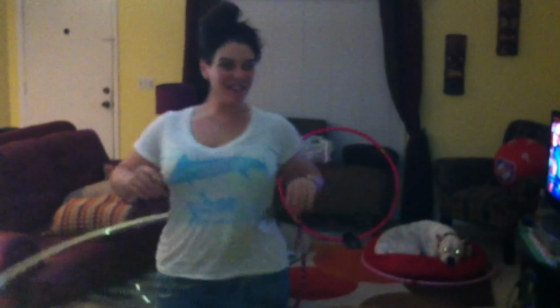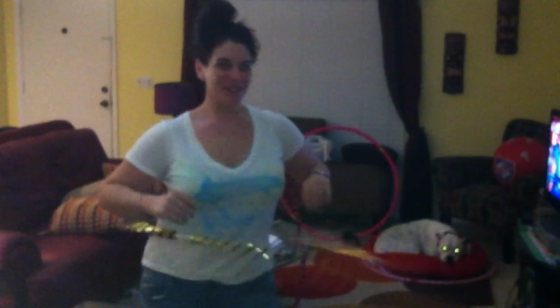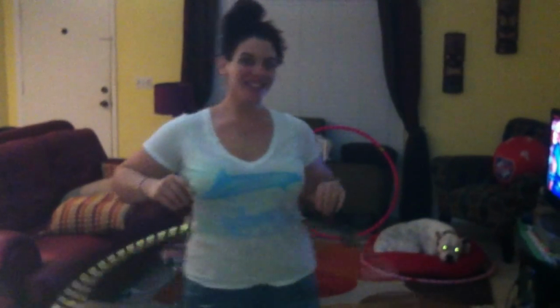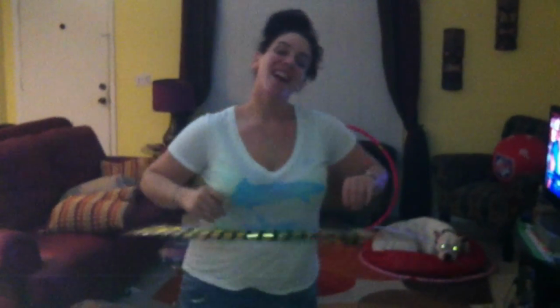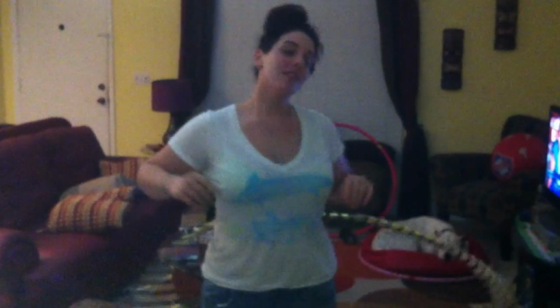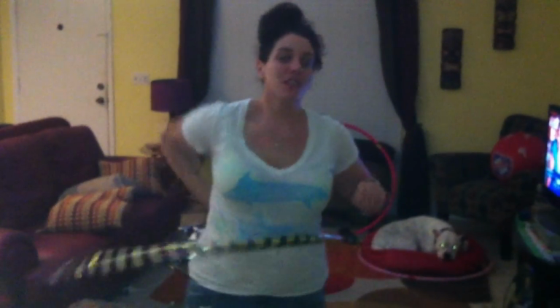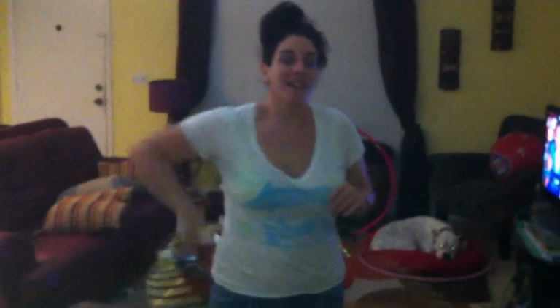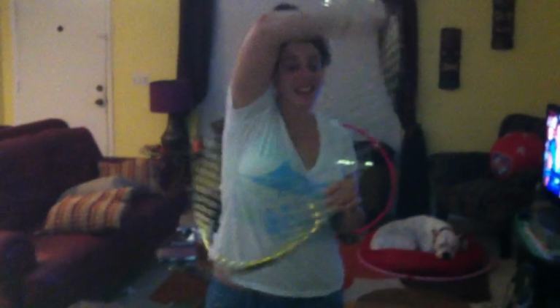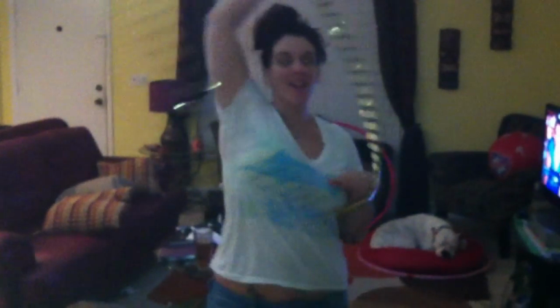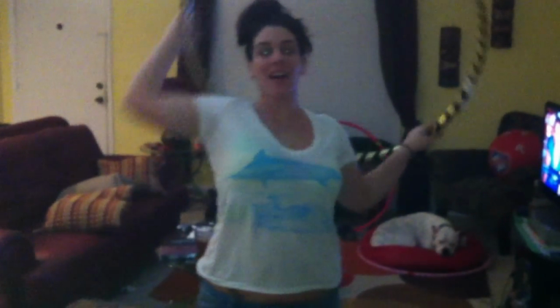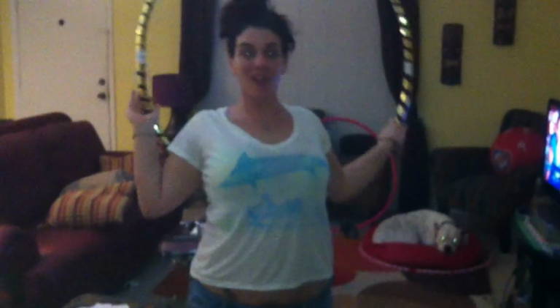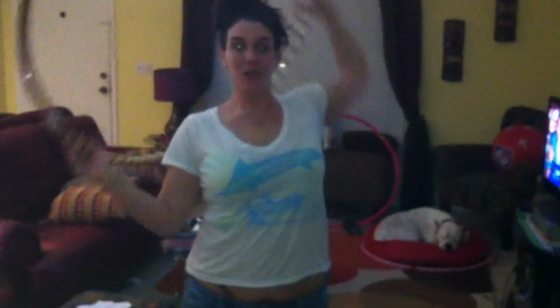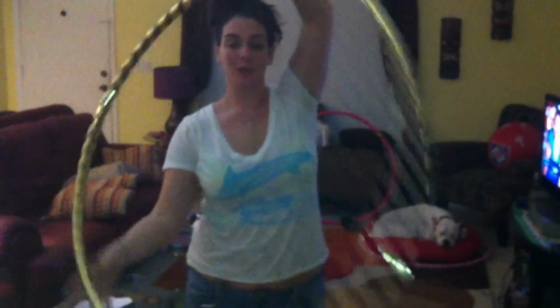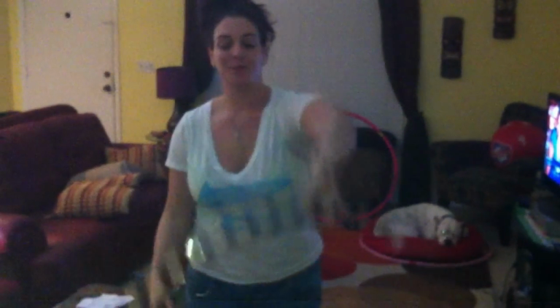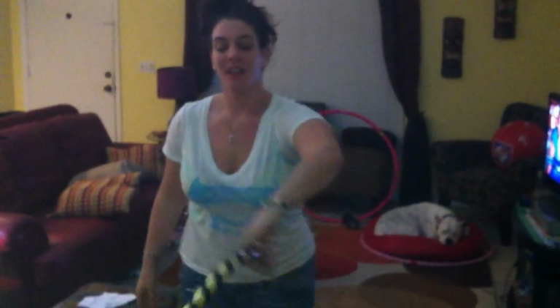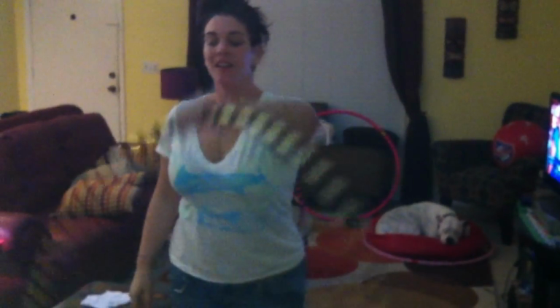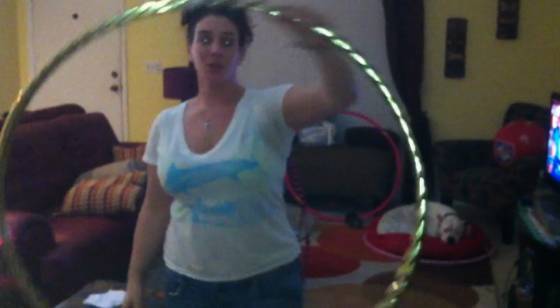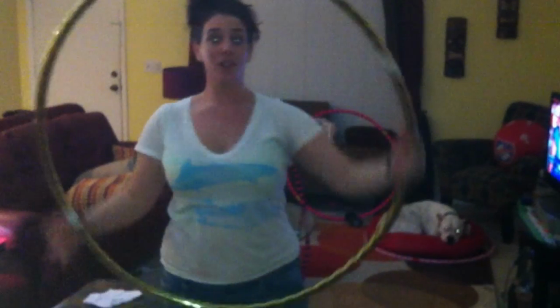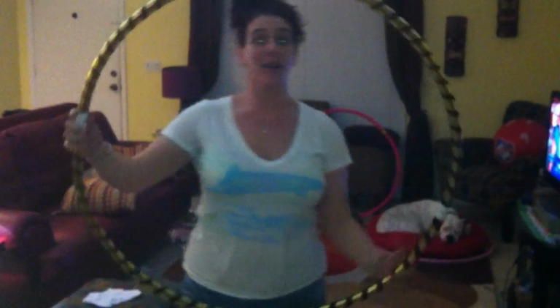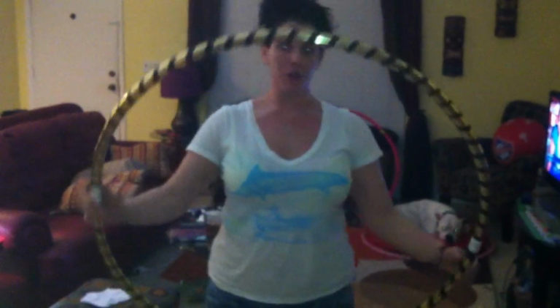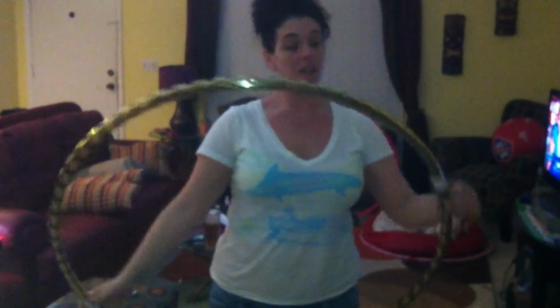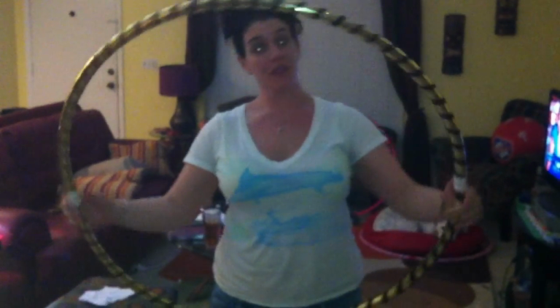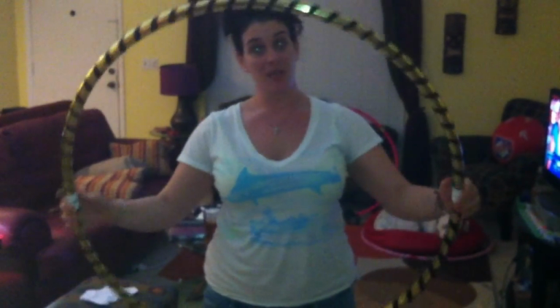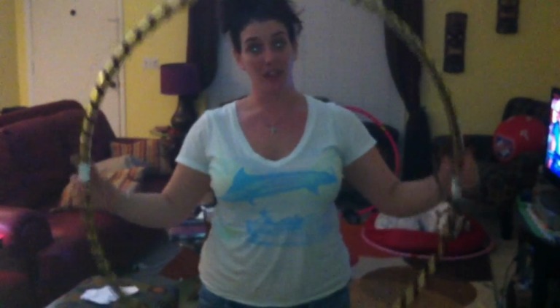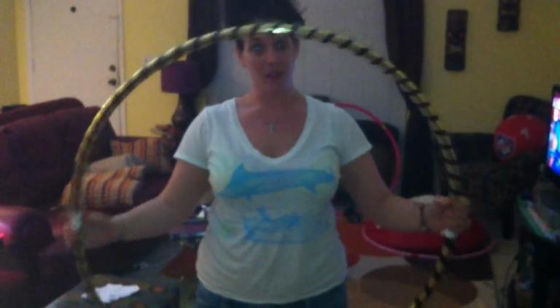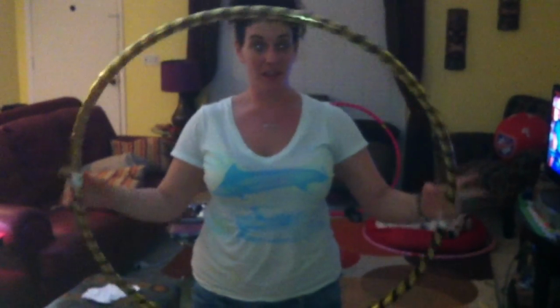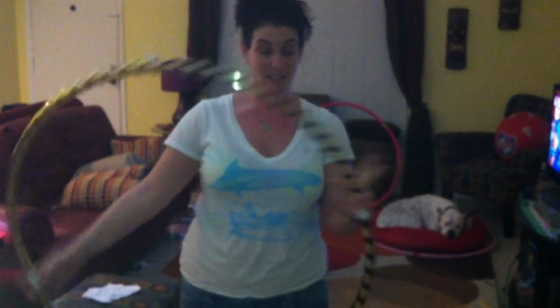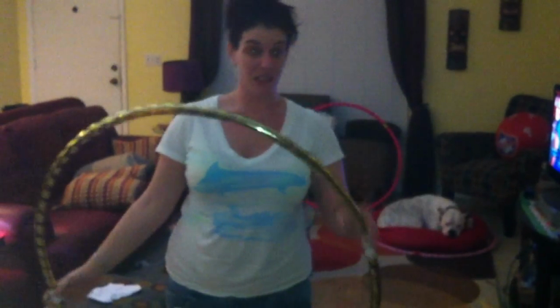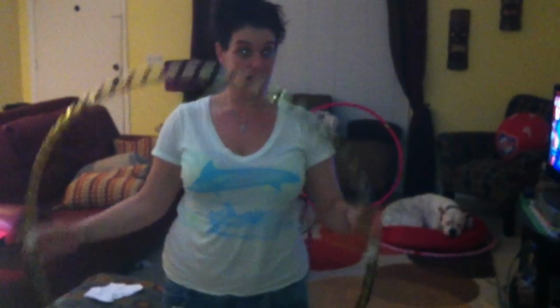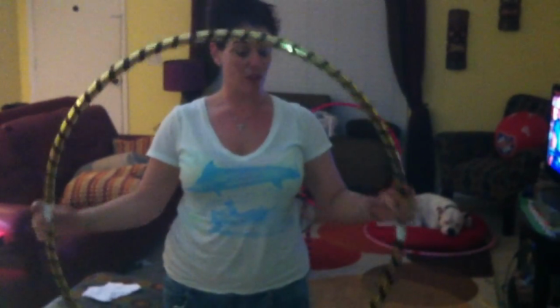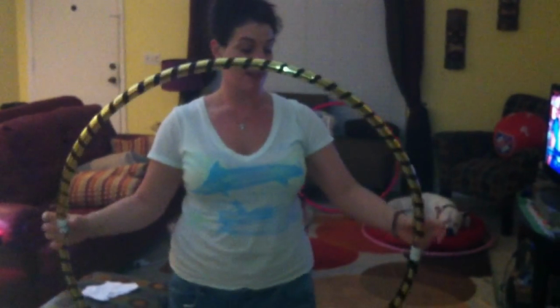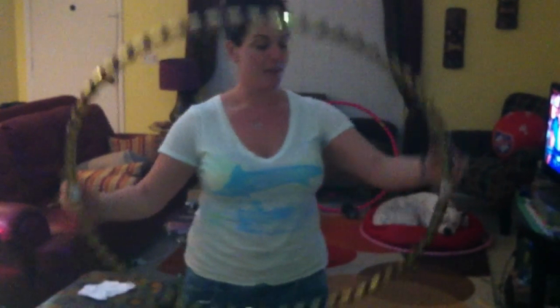Hey hoopers, I'm here to show you how to take care of your hula hoop. This tutorial will show you how to fold it and give you some tips on how to make sure that it stays looking nice for the longest amount of time.